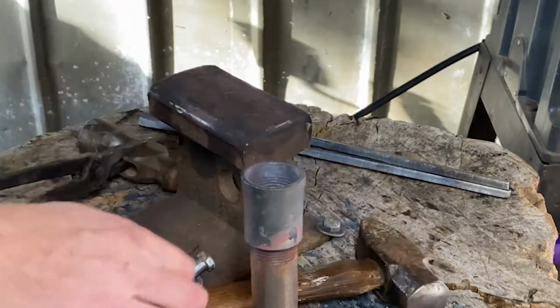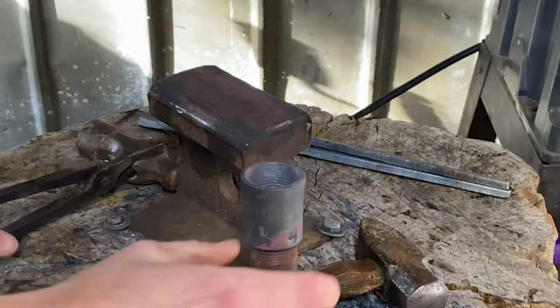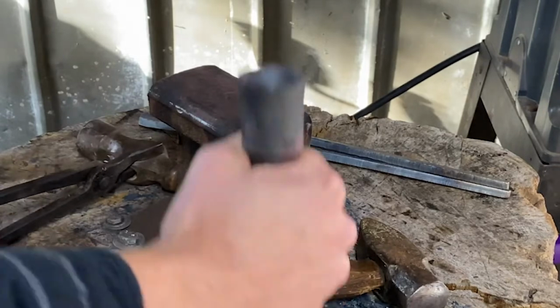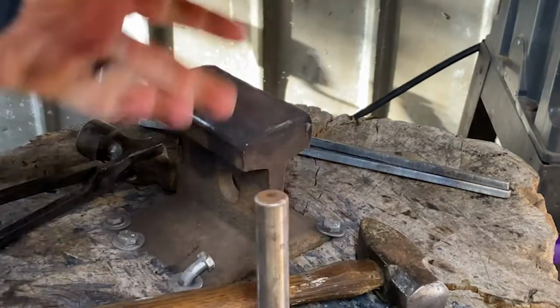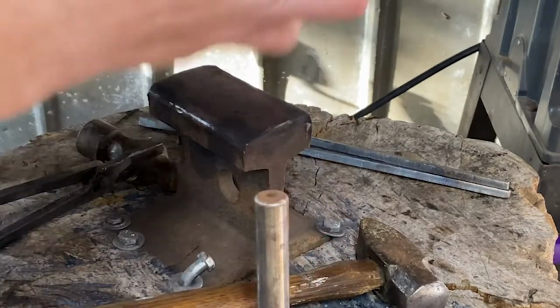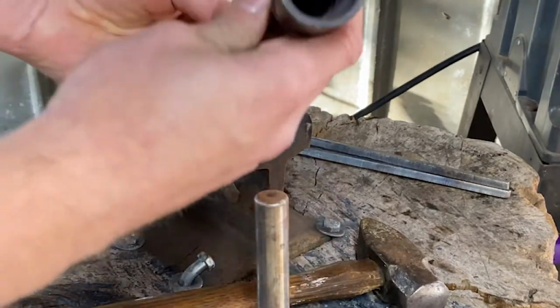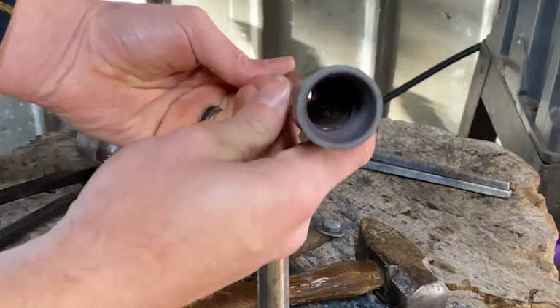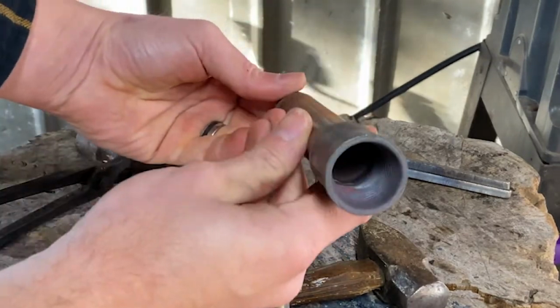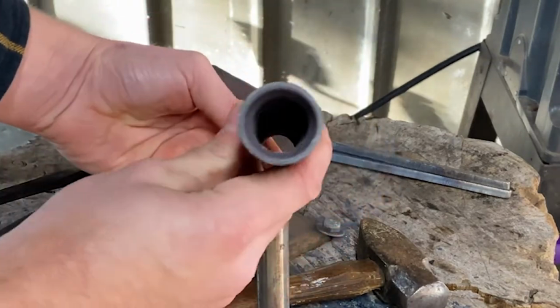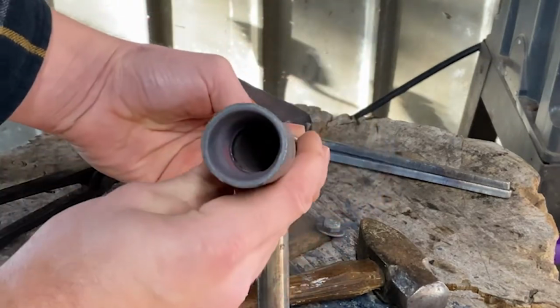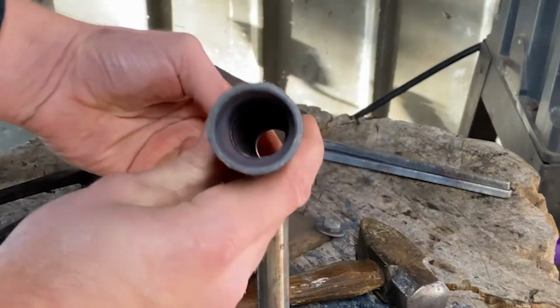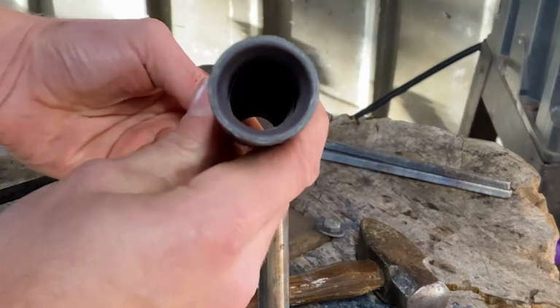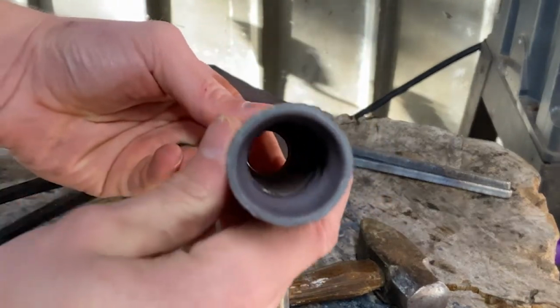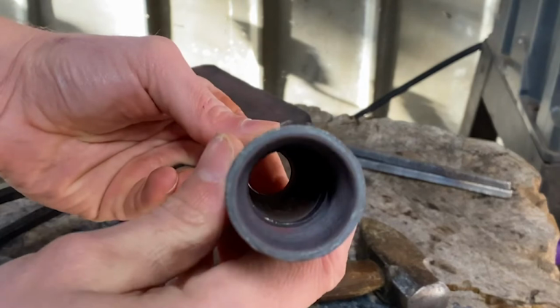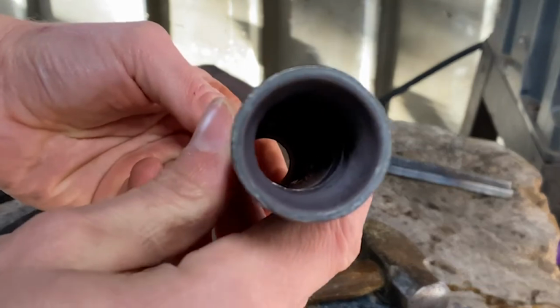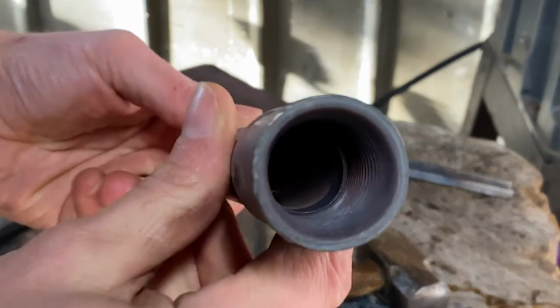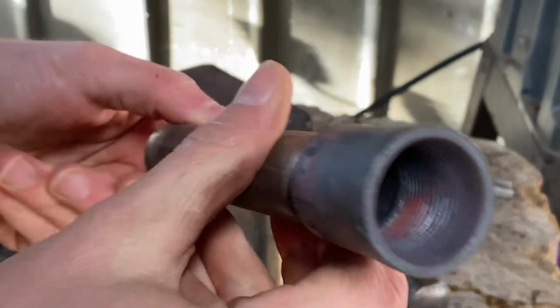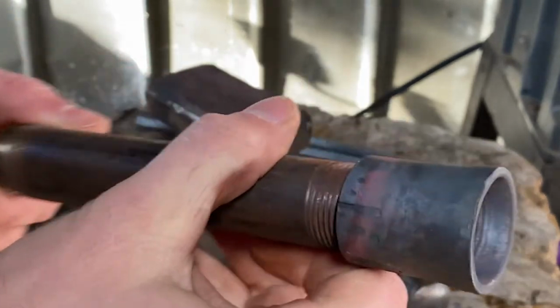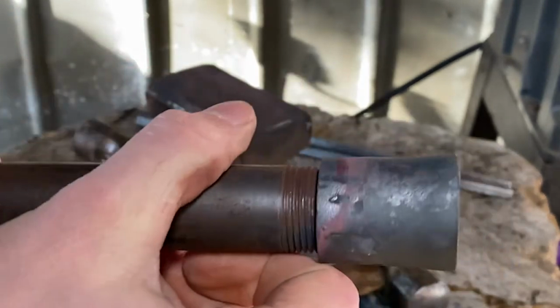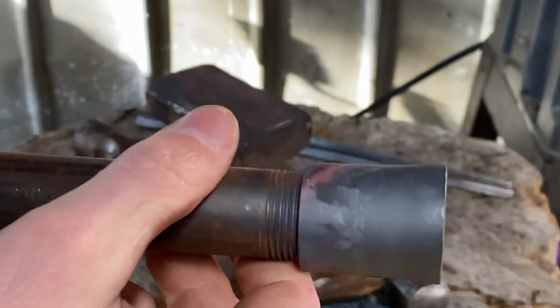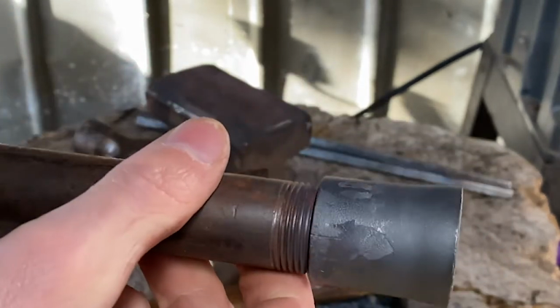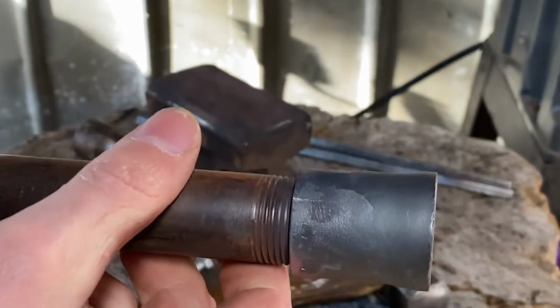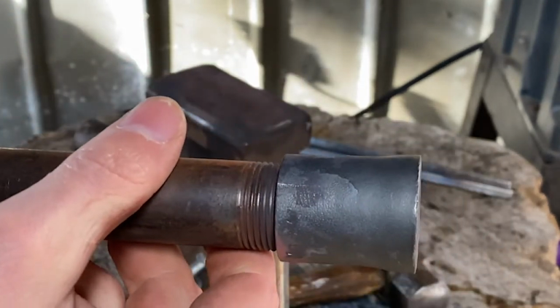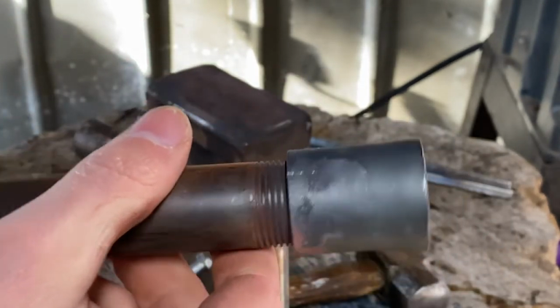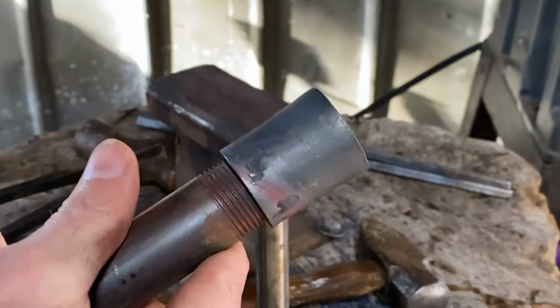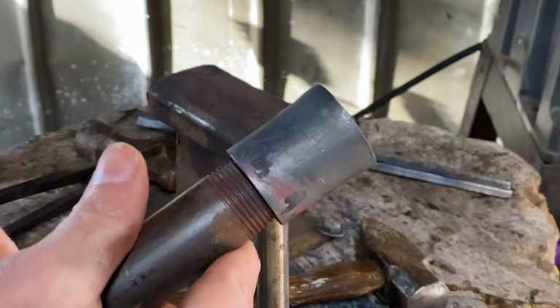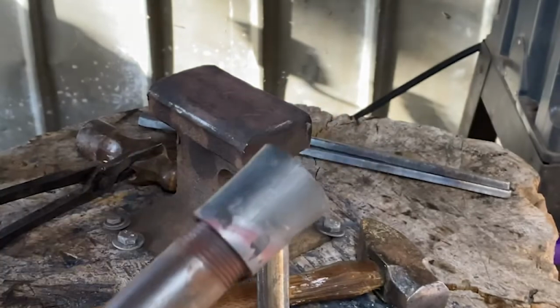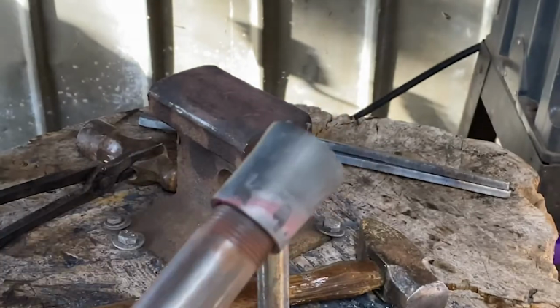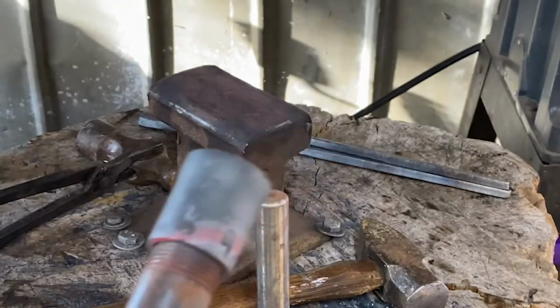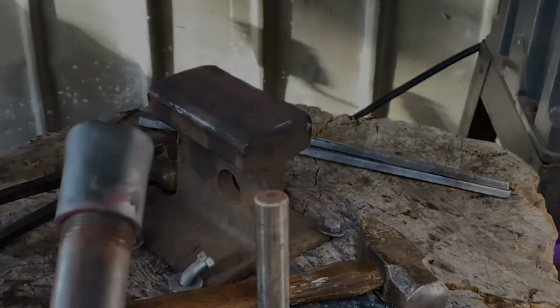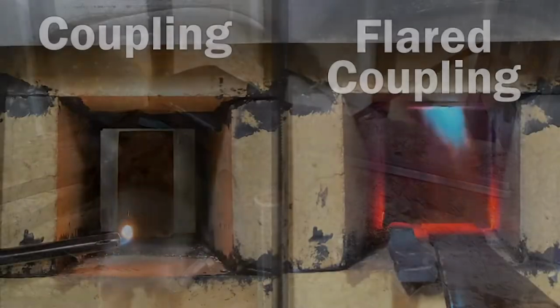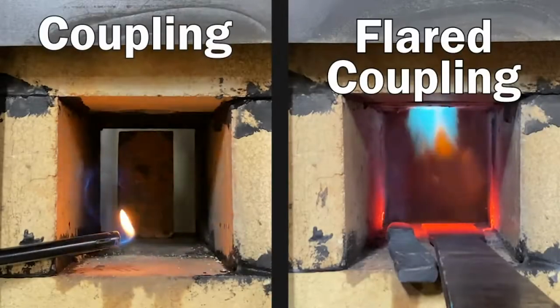I made two changes to my burner that allowed me to see a significant increase in performance. I heated up the merchants coupling and flared it out with a ball-peen hammer, which you can see here. I also shortened my MIG tip nozzle so that it was located in the middle of the T rather than towards the bottom of the T.